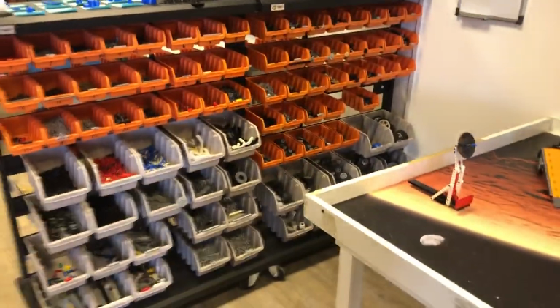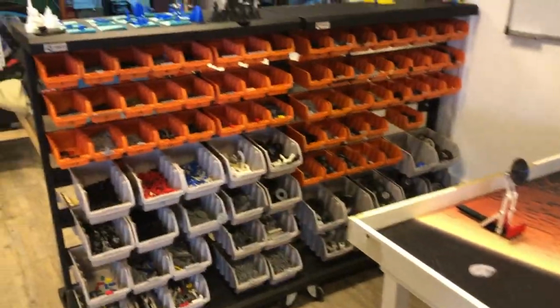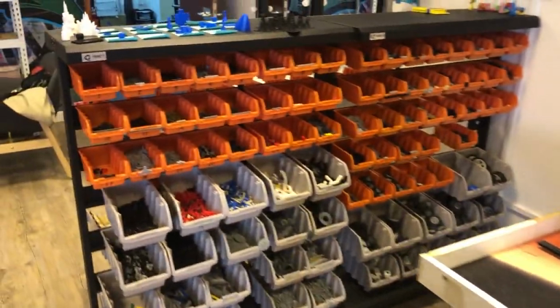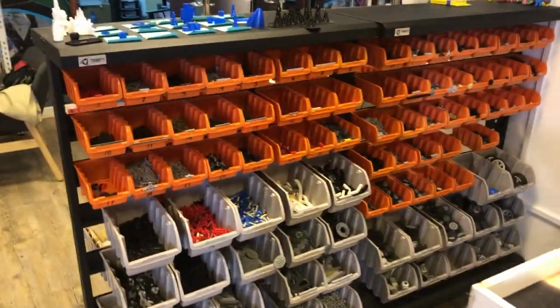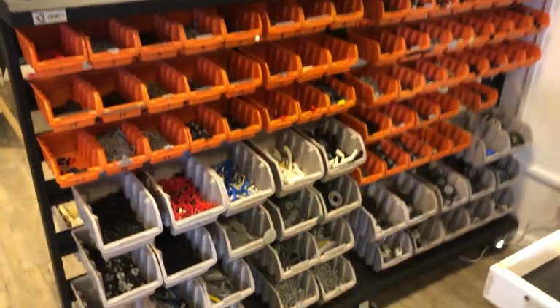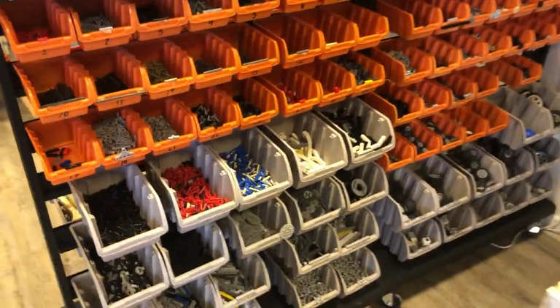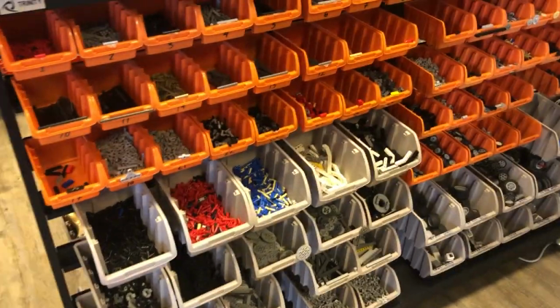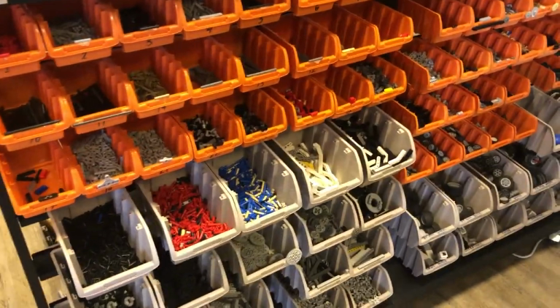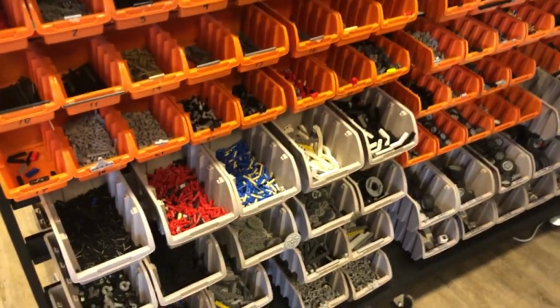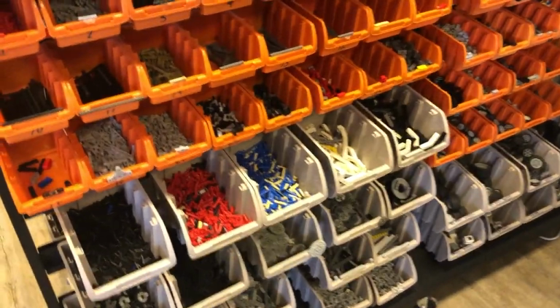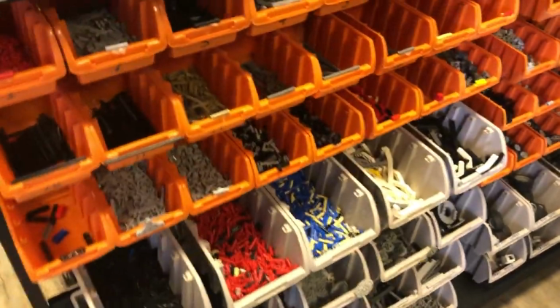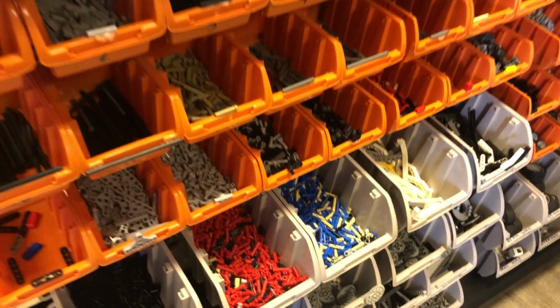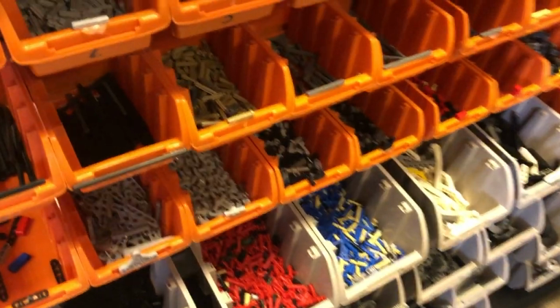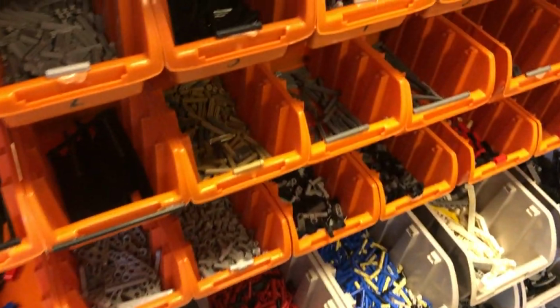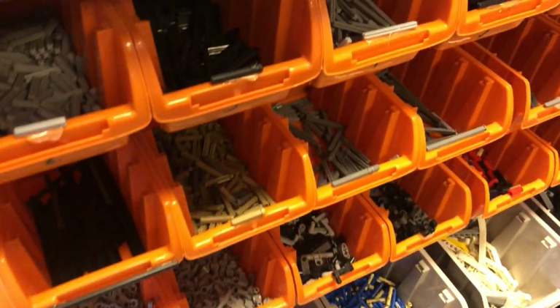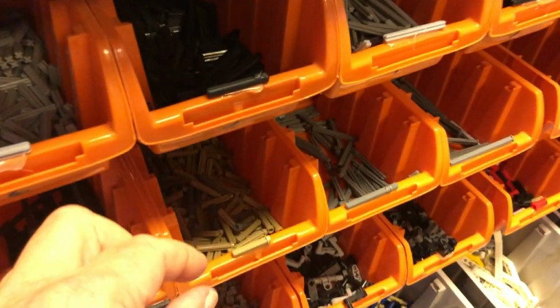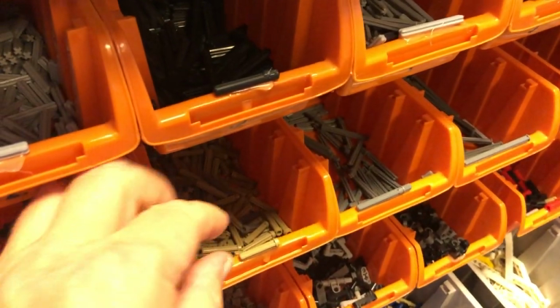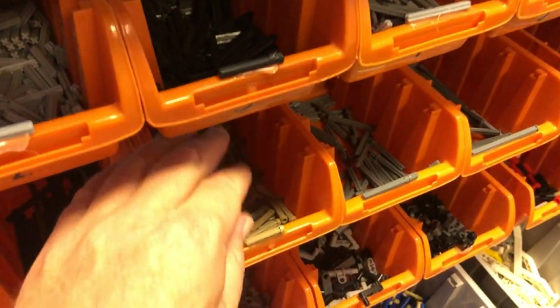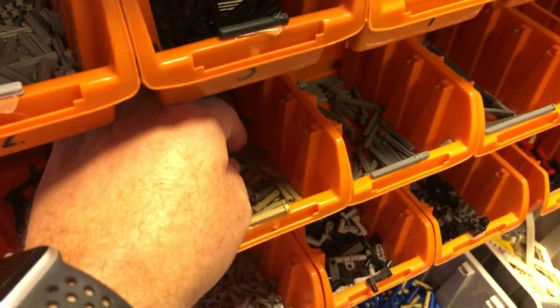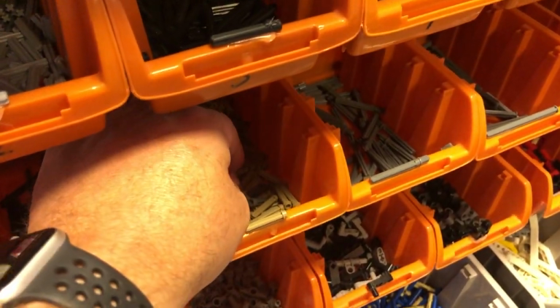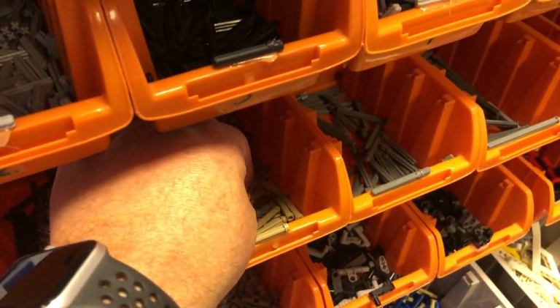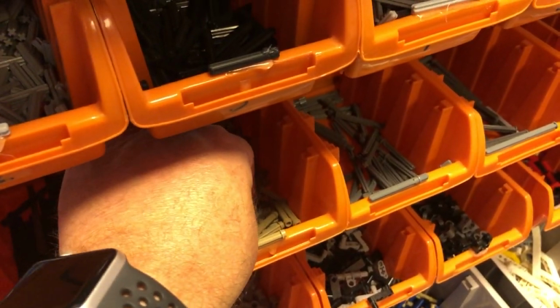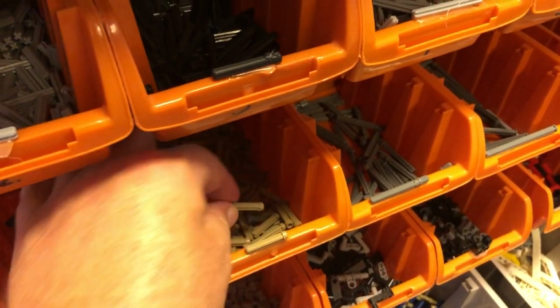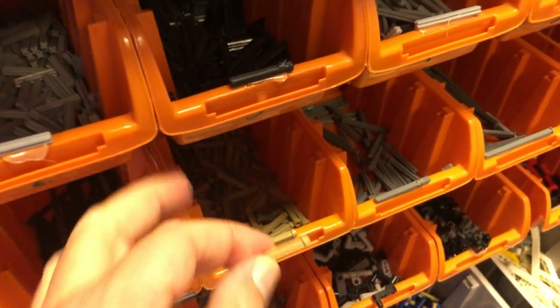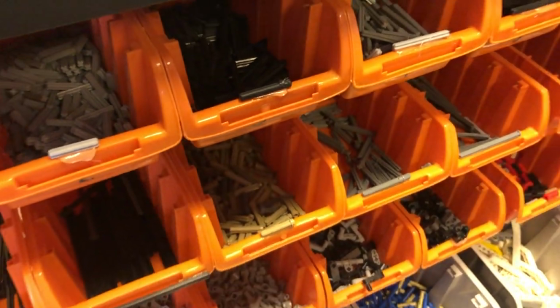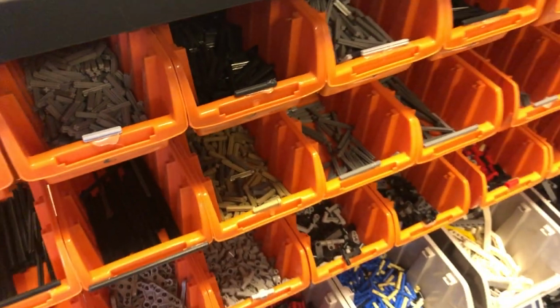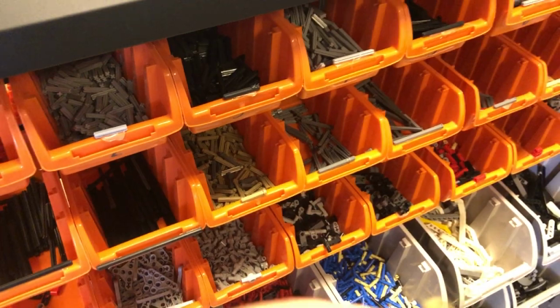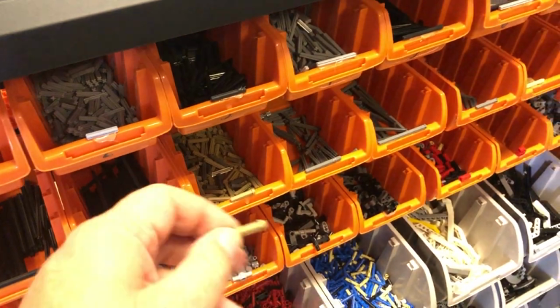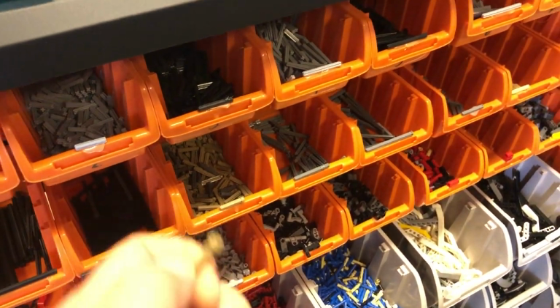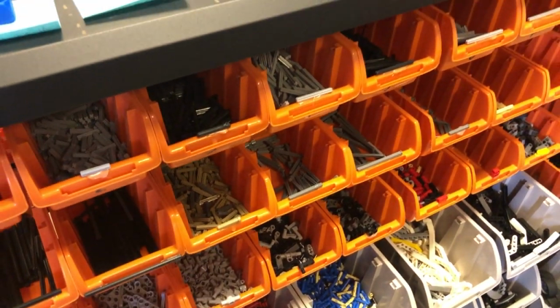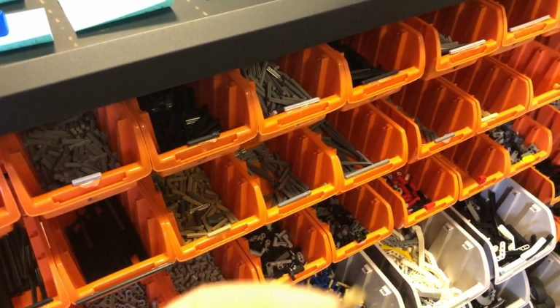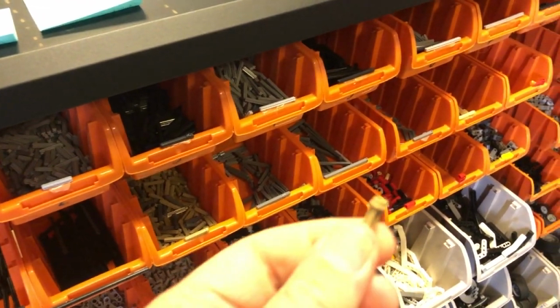Here's all the parts. So when you go to build your robot, please when you reach inside, just try to touch only the part that you want. Don't be touching anything else.